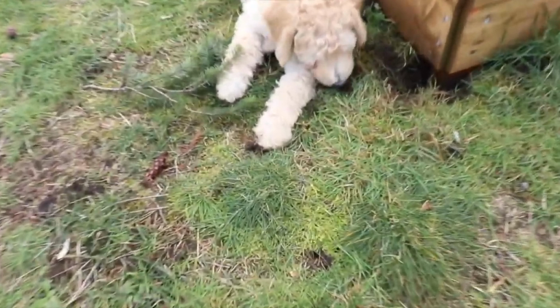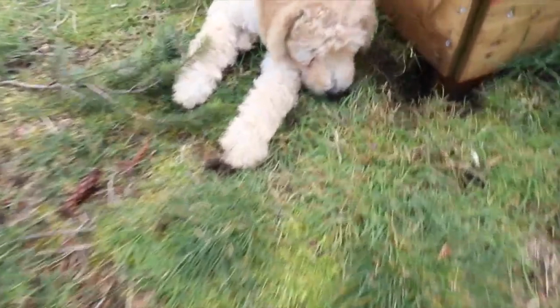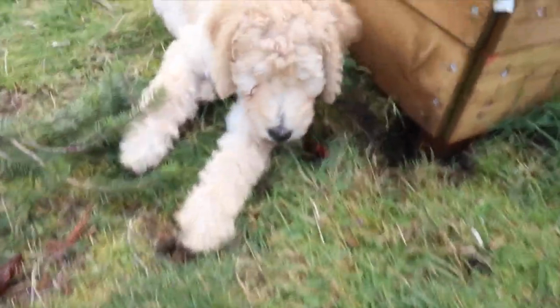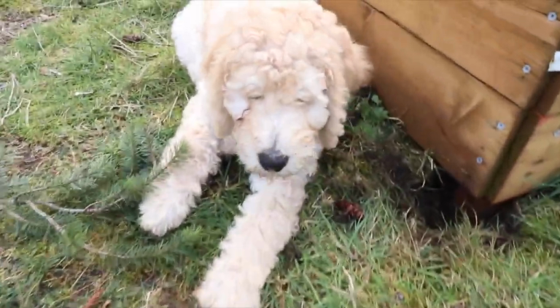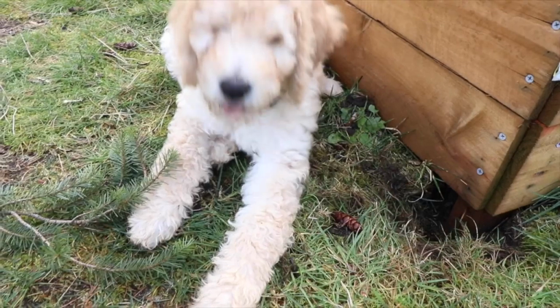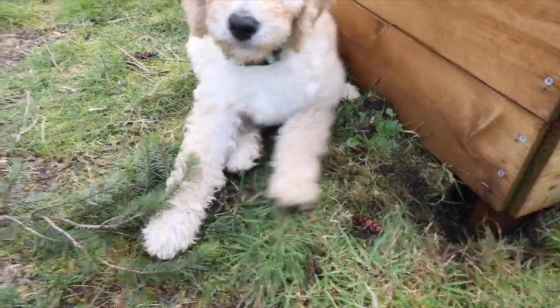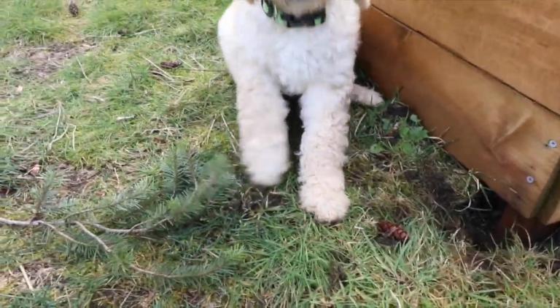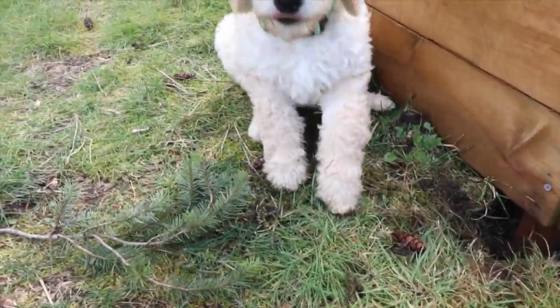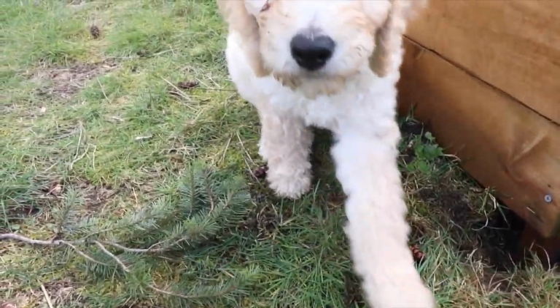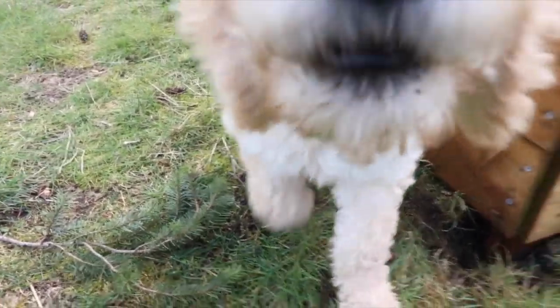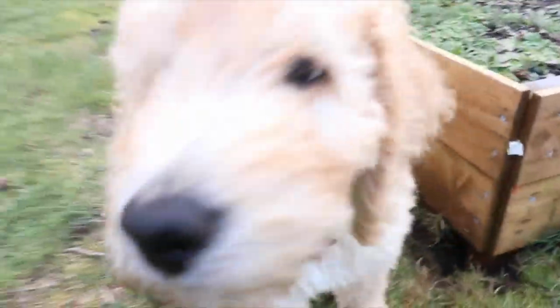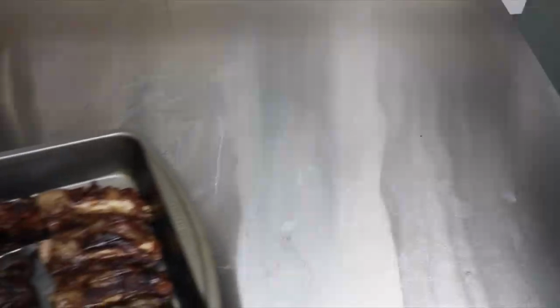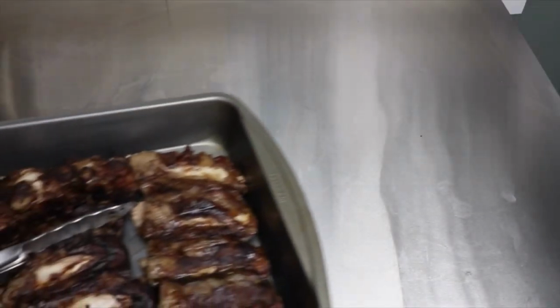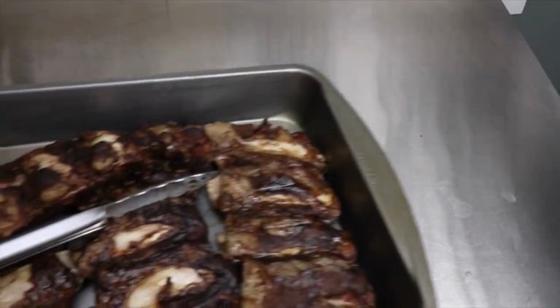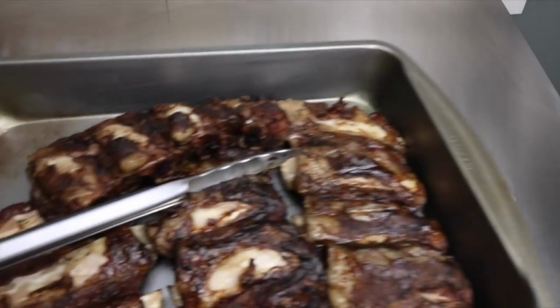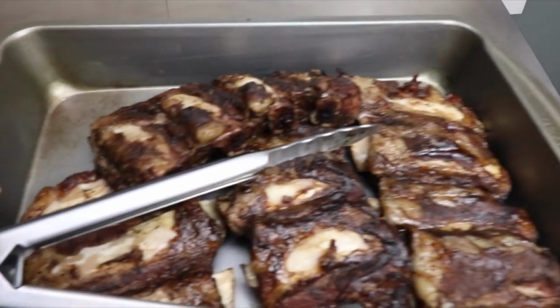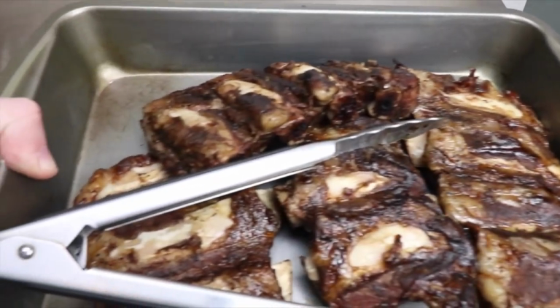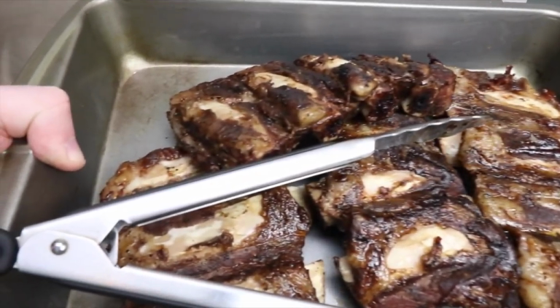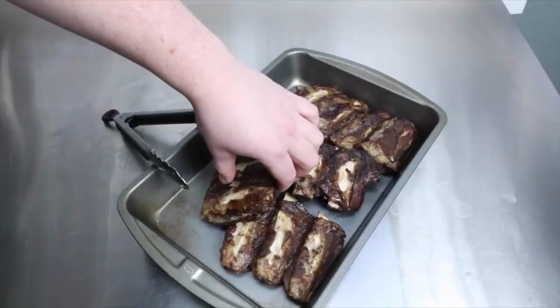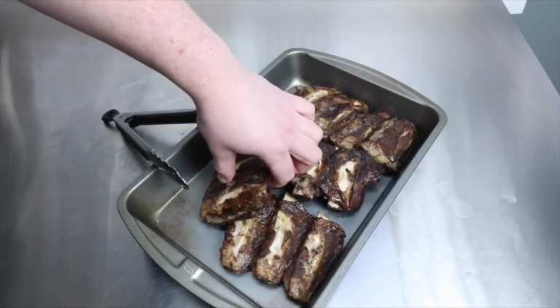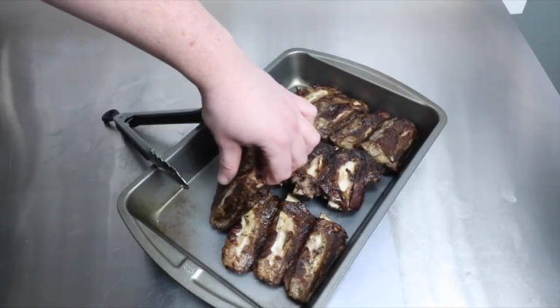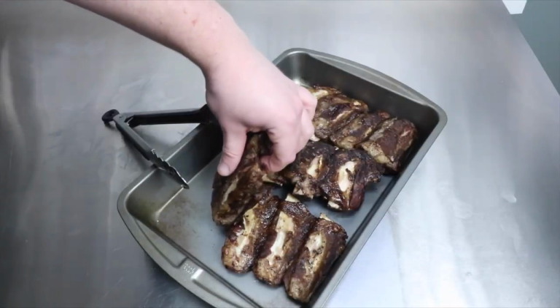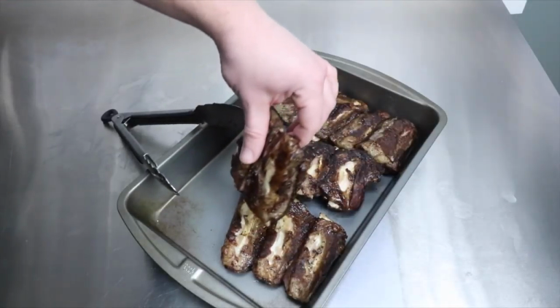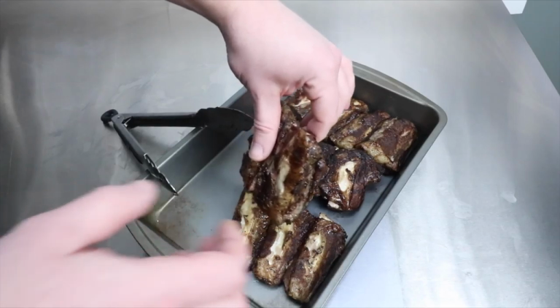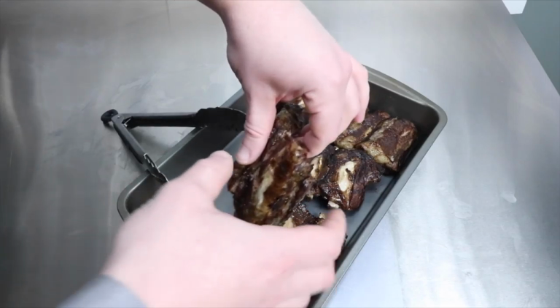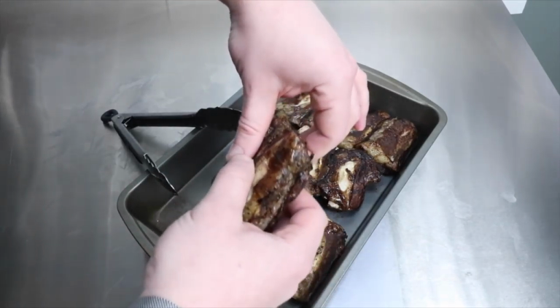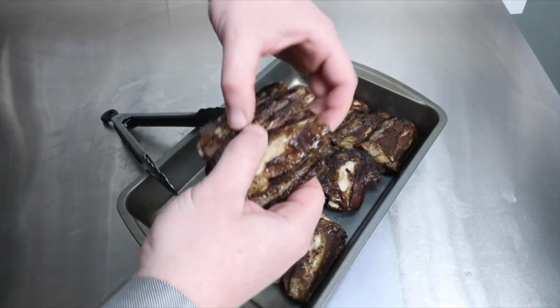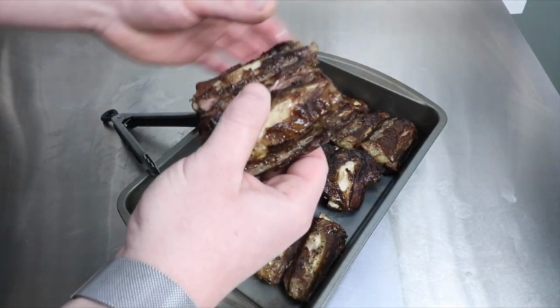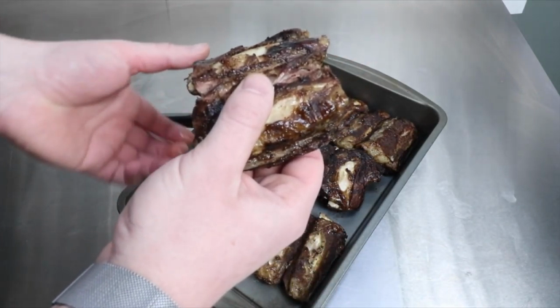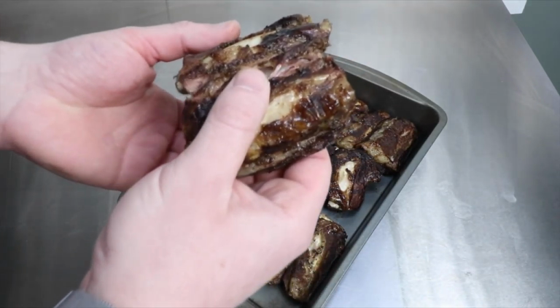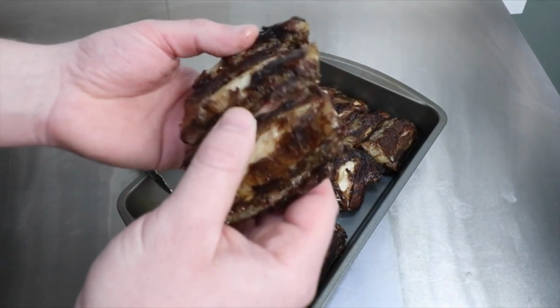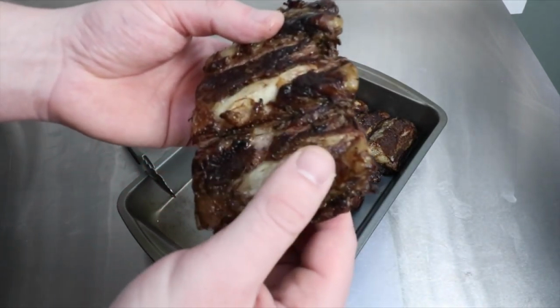Here's a shot of my new dog. He's a standard poodle, nine weeks old, still hasn't had people food yet, so he doesn't really know what's going on. He just likes his dog food.